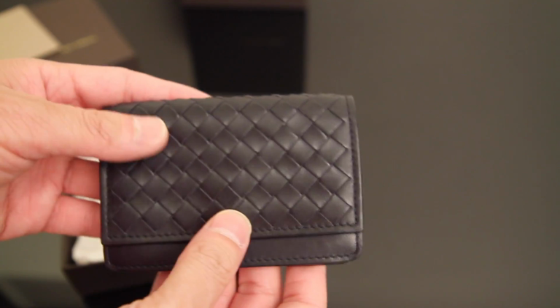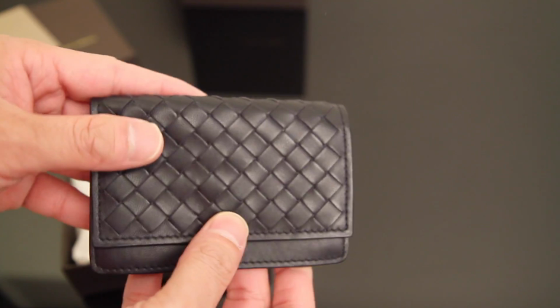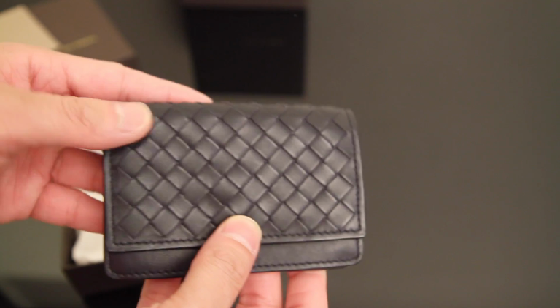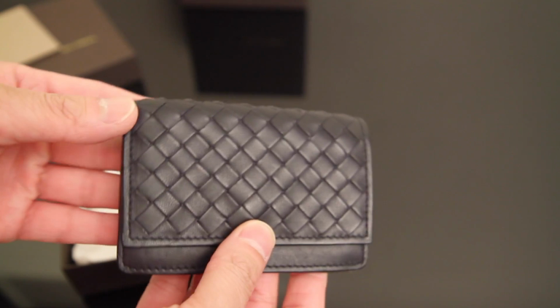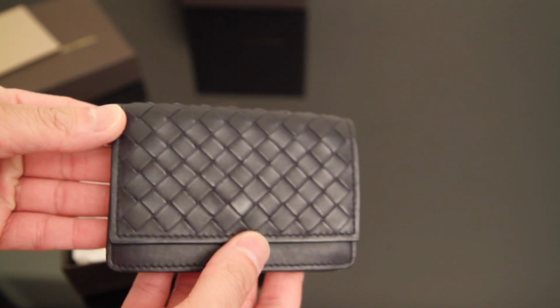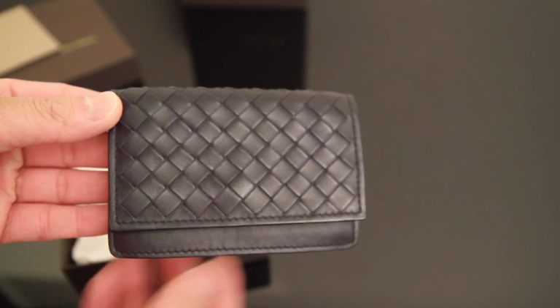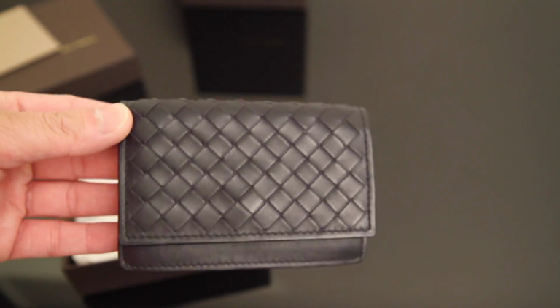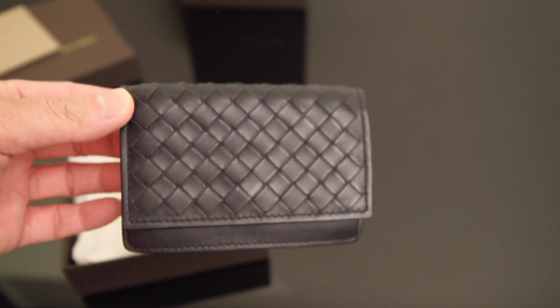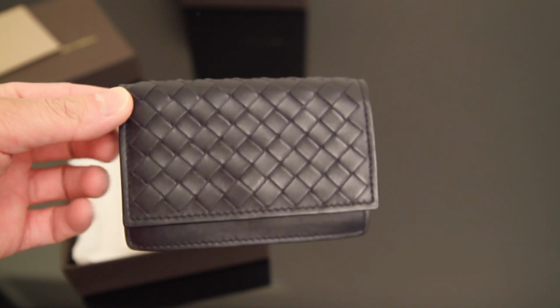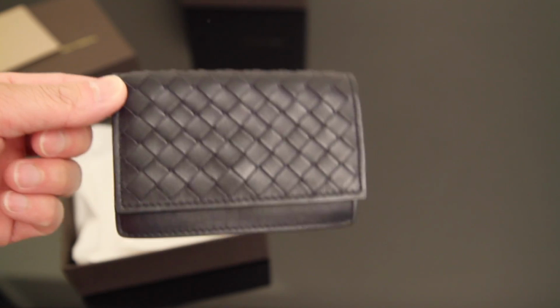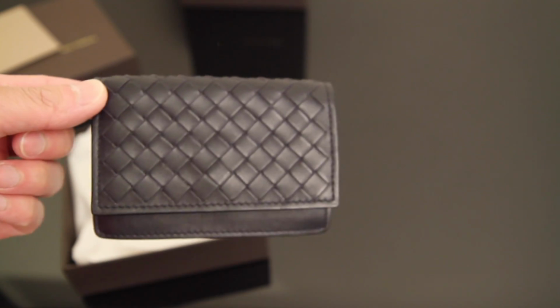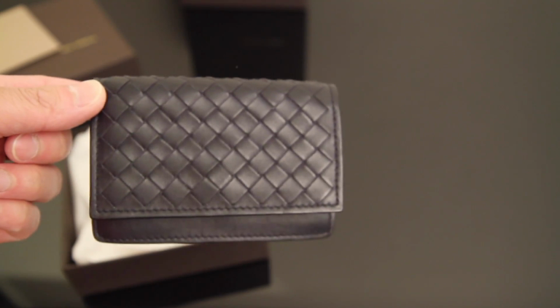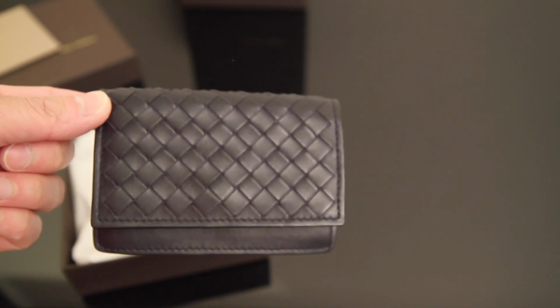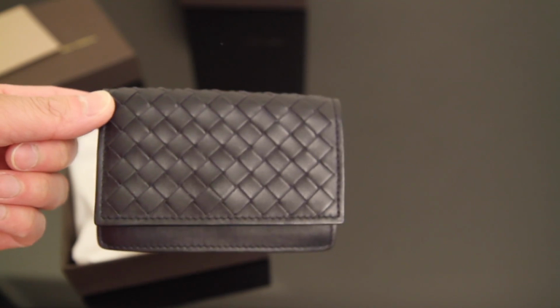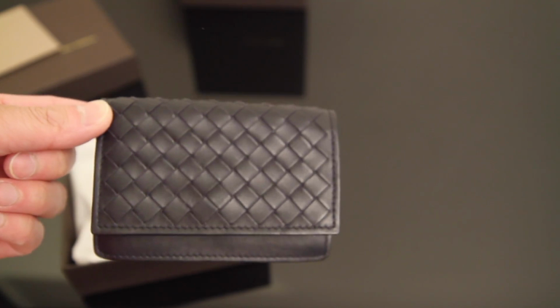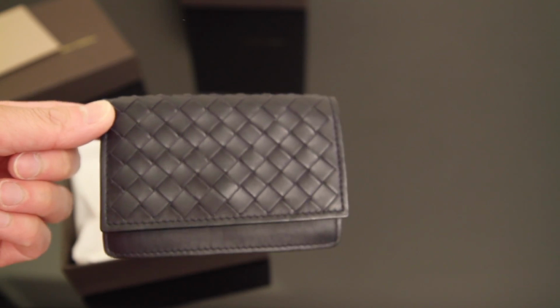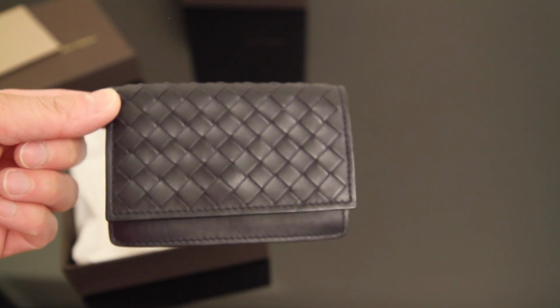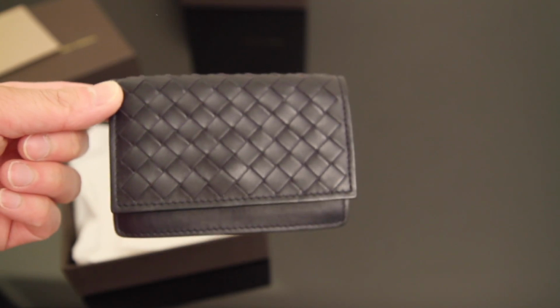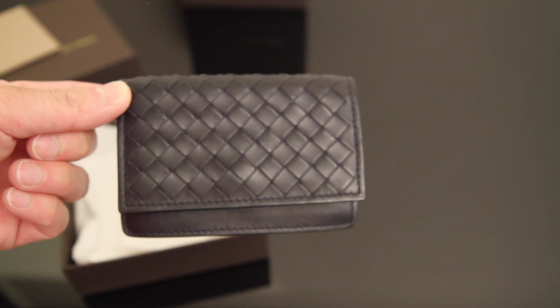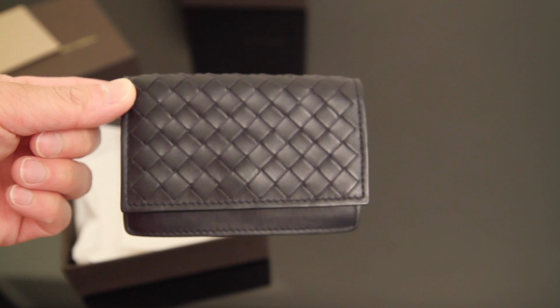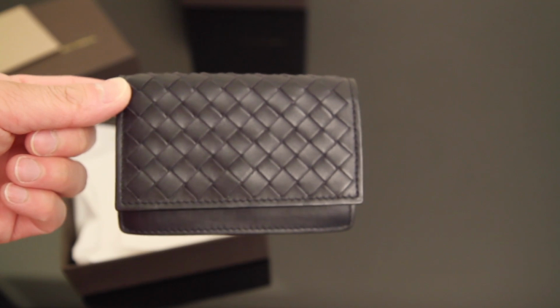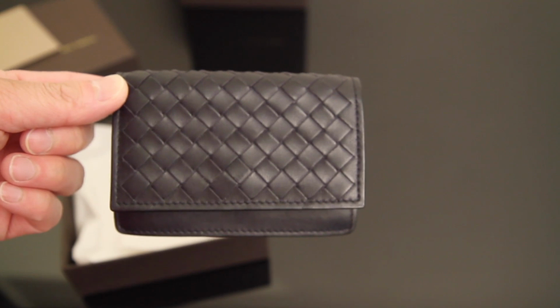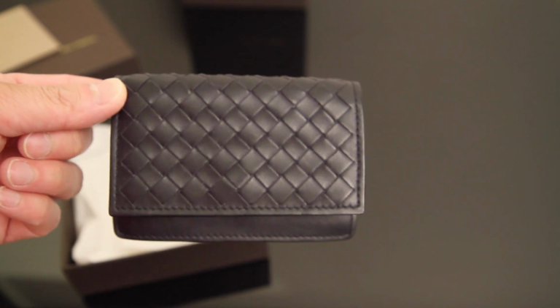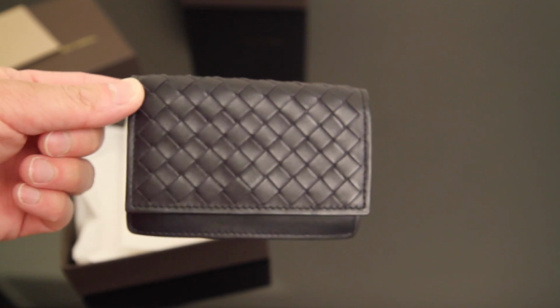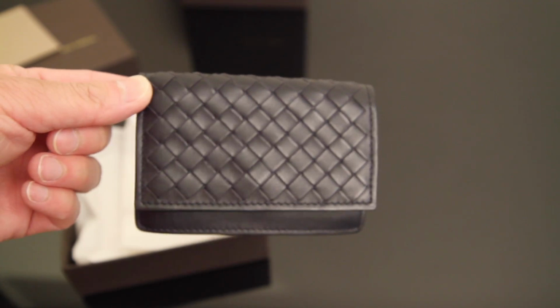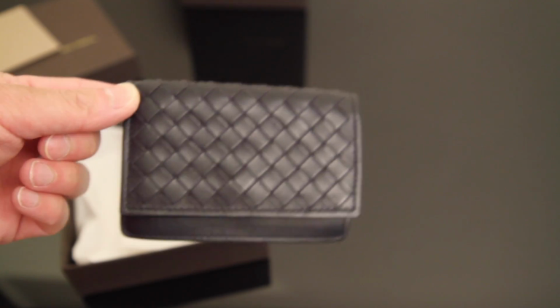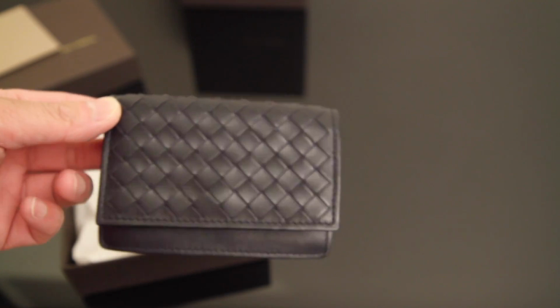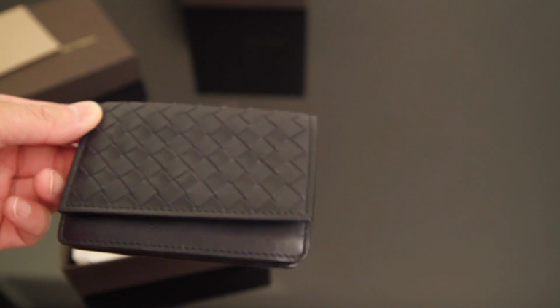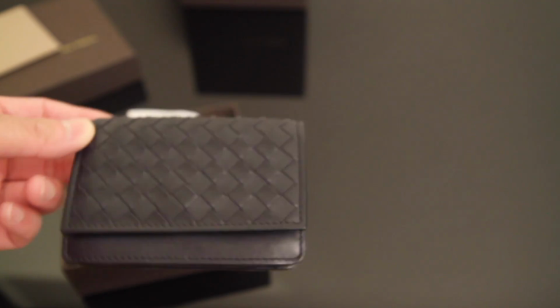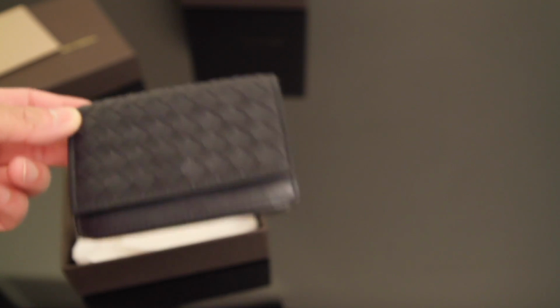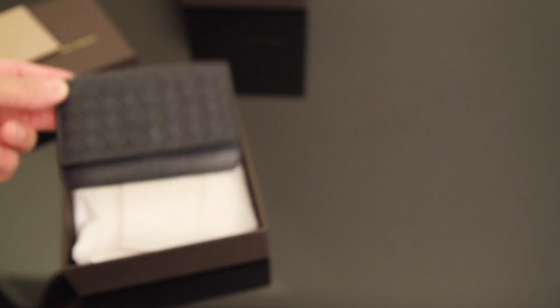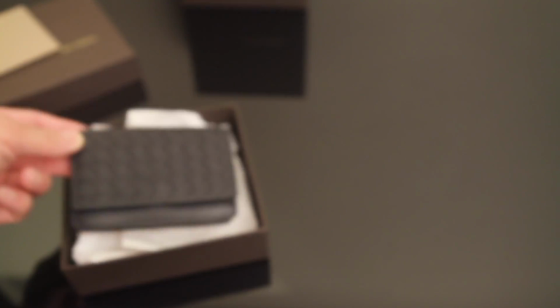So that's this one. It retails right now for $320 USD. I don't think the pricing has changed that much. So I'm just going to put this aside.